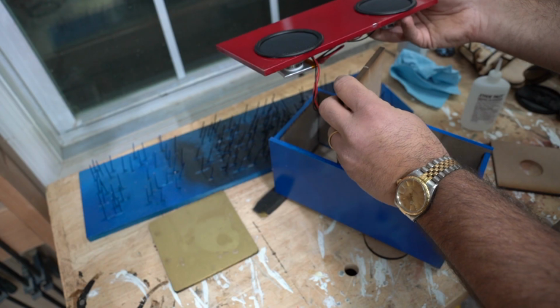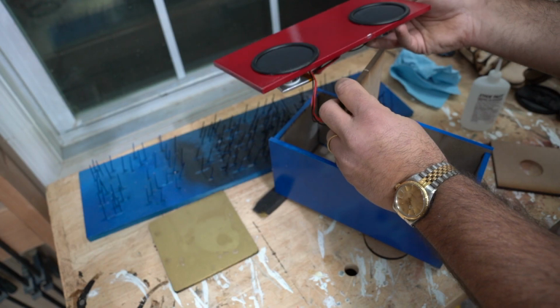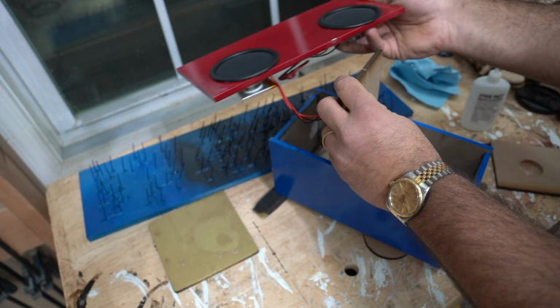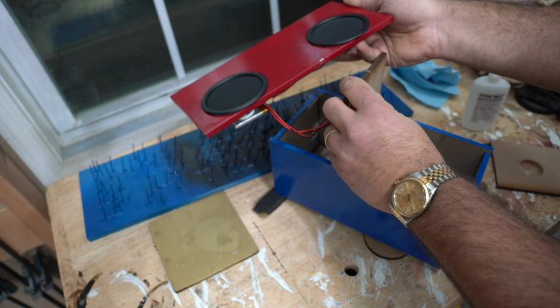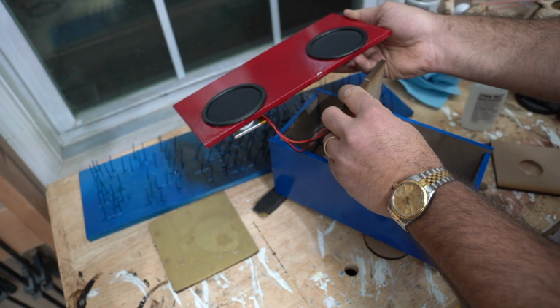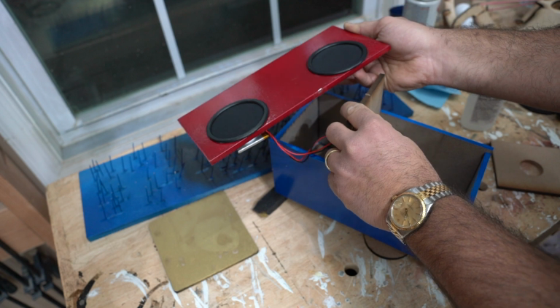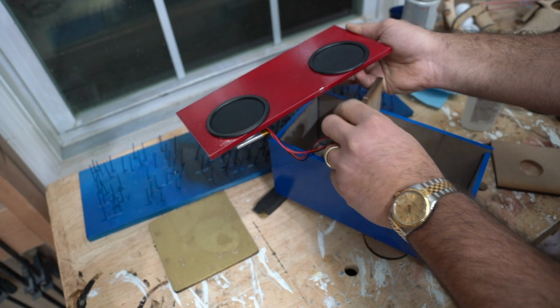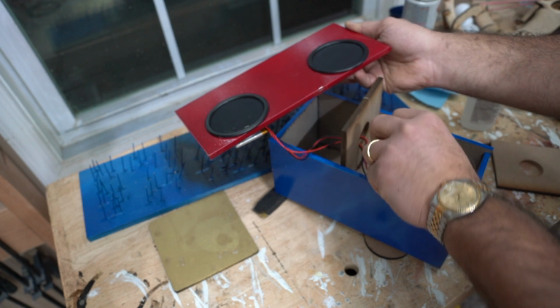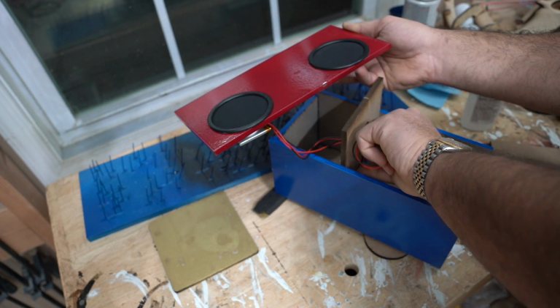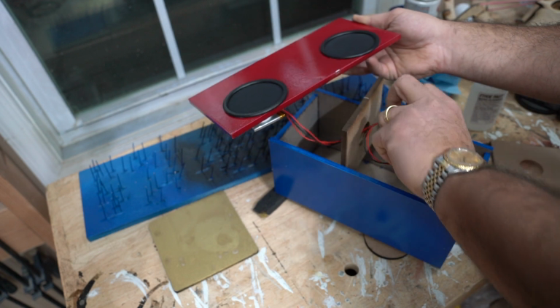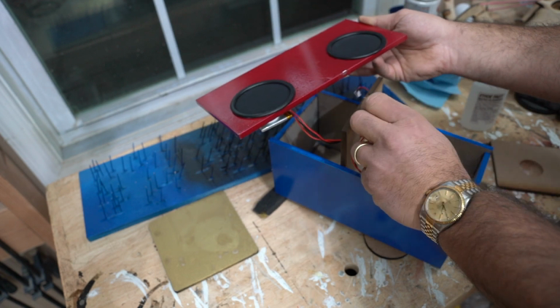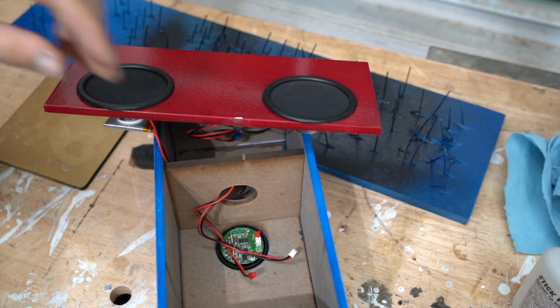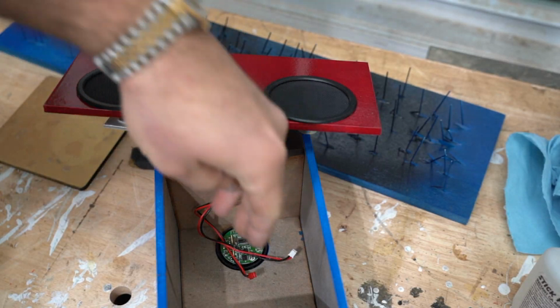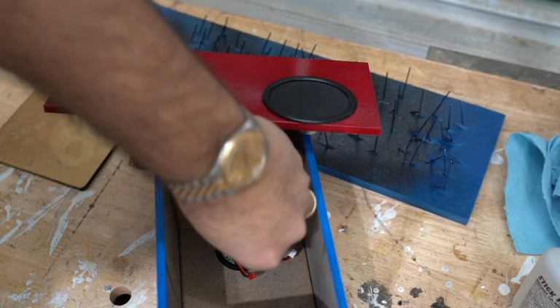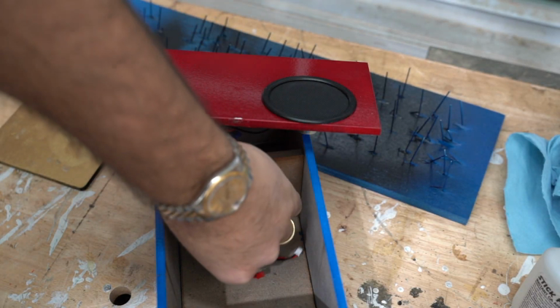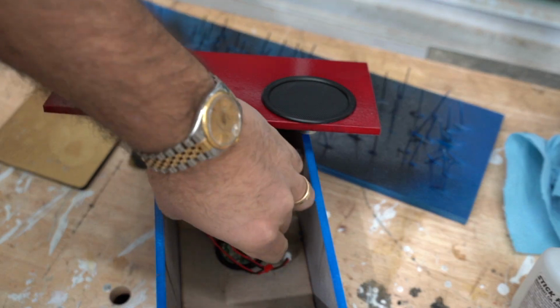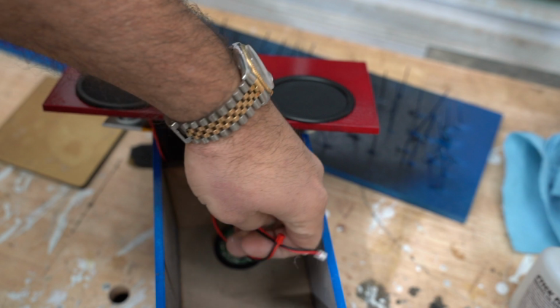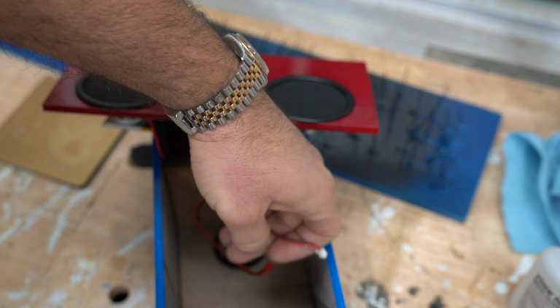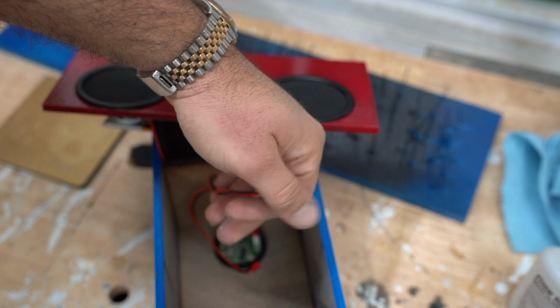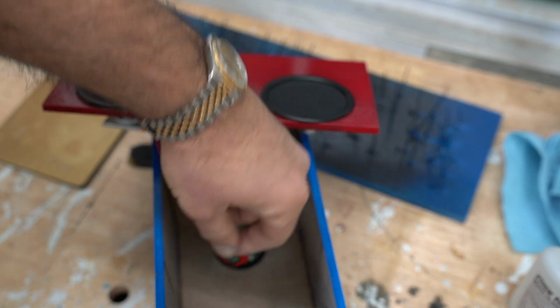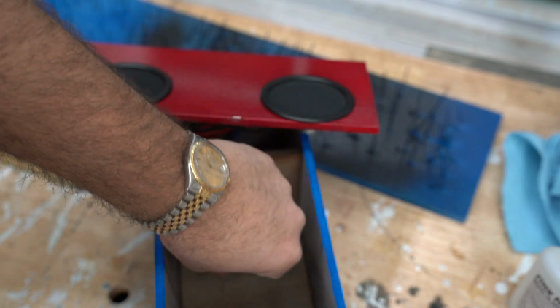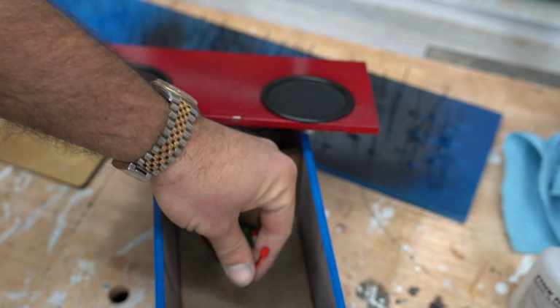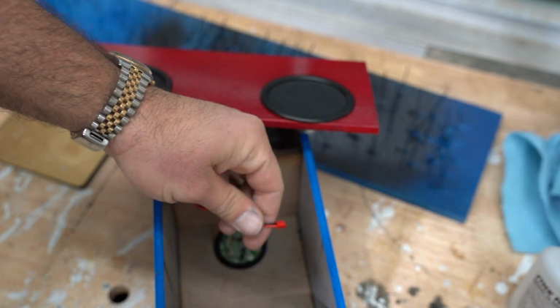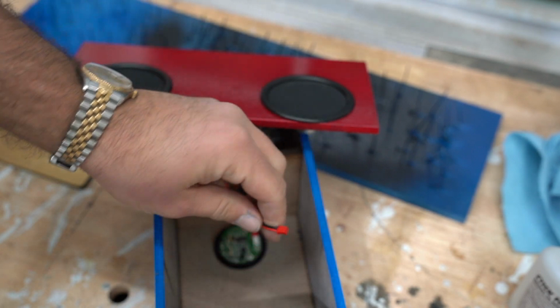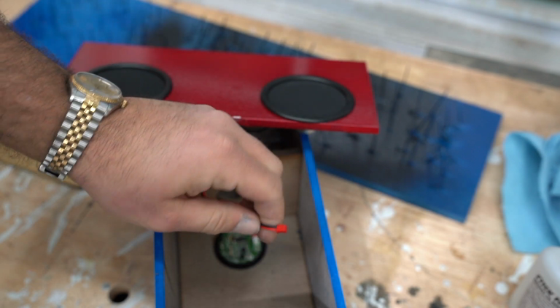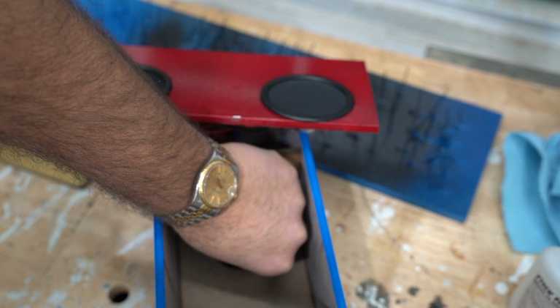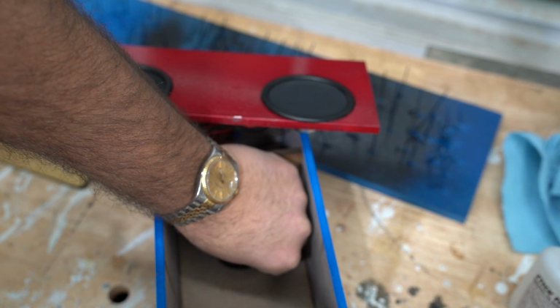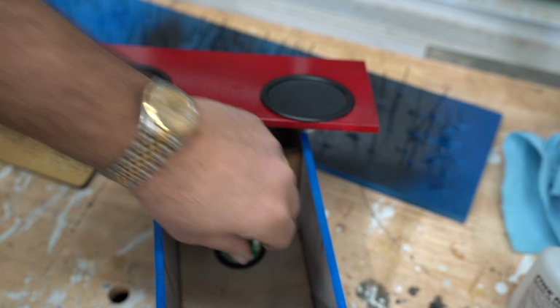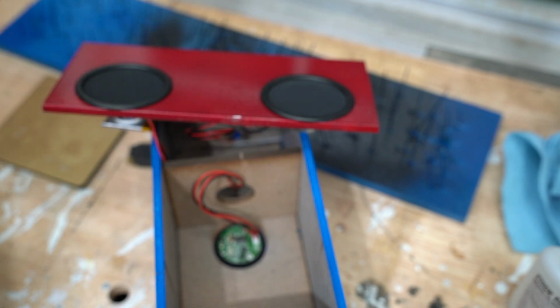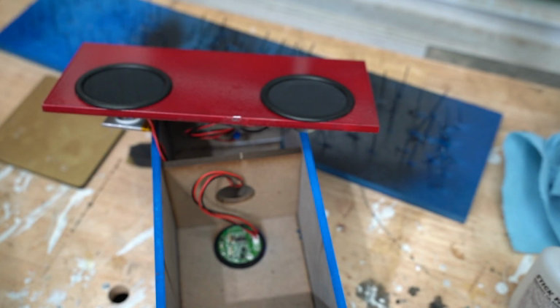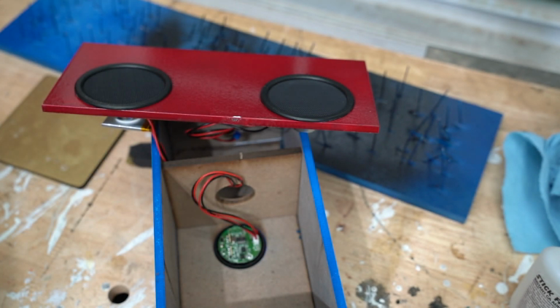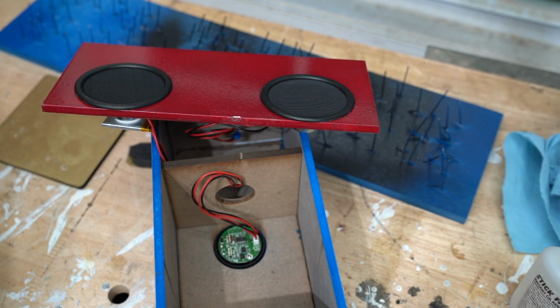This part was a bit tricky — I had to insert the separators inside, route the speaker wire through, and then try to connect the speaker wires to the control in a really tight space. But luckily I was able to do this after just a few tries.